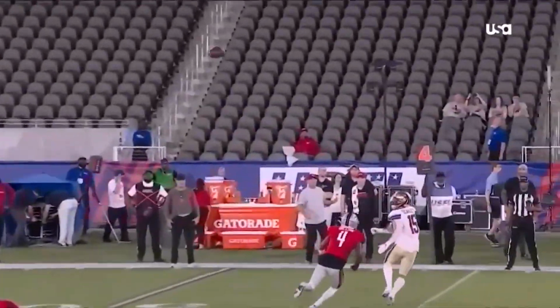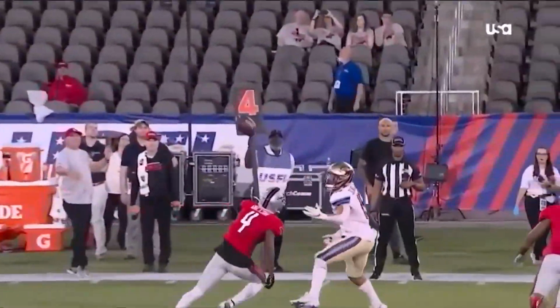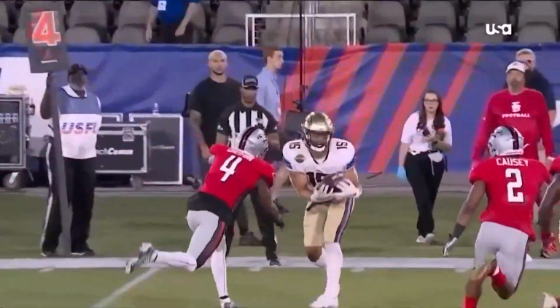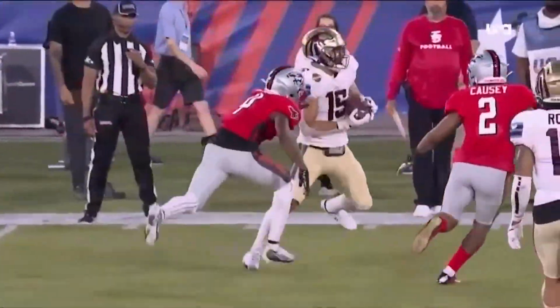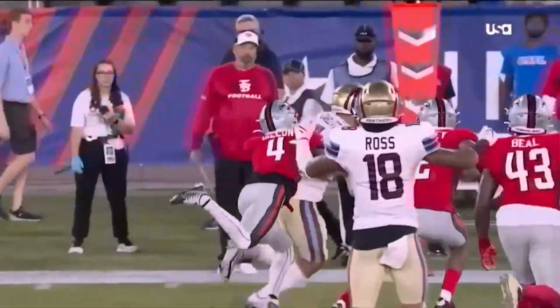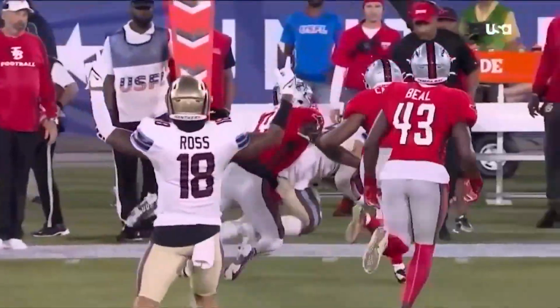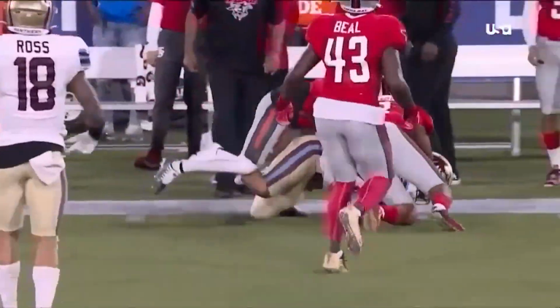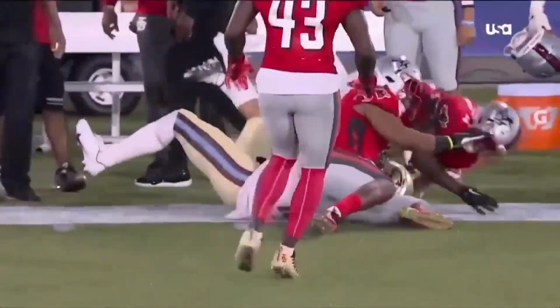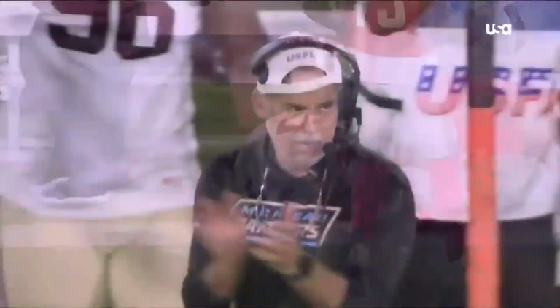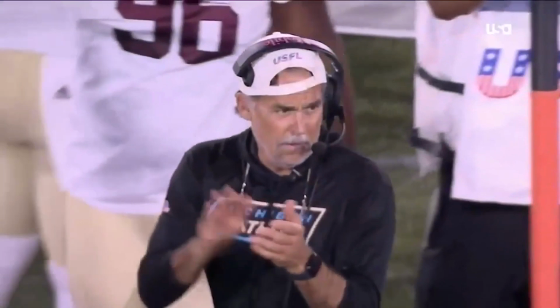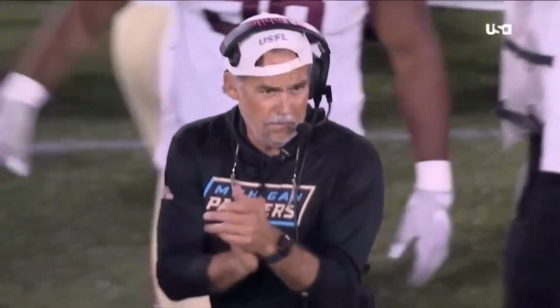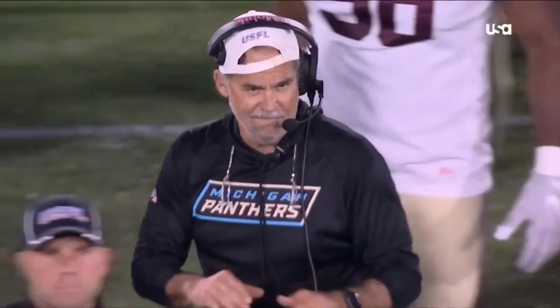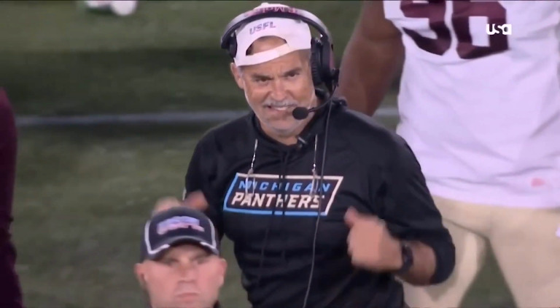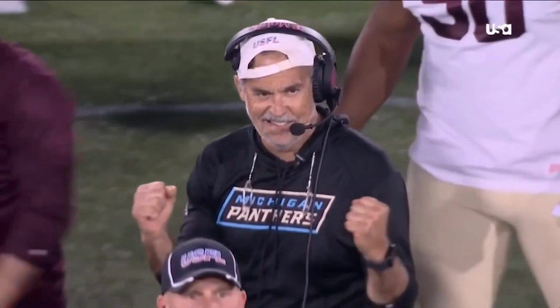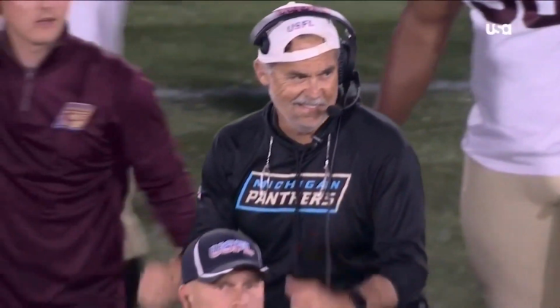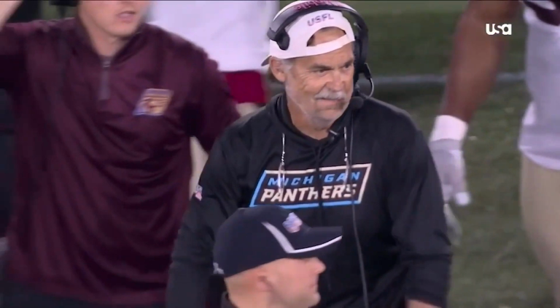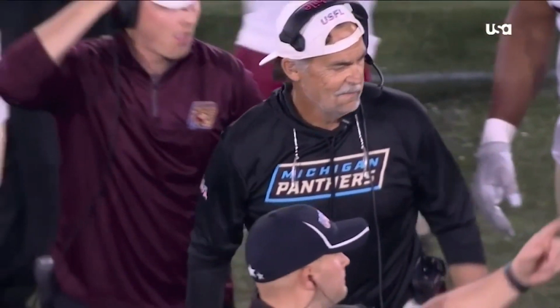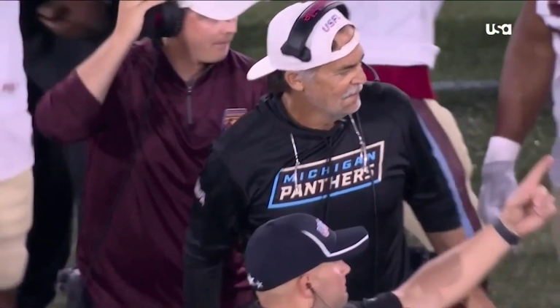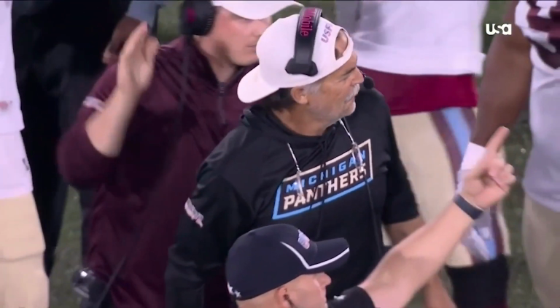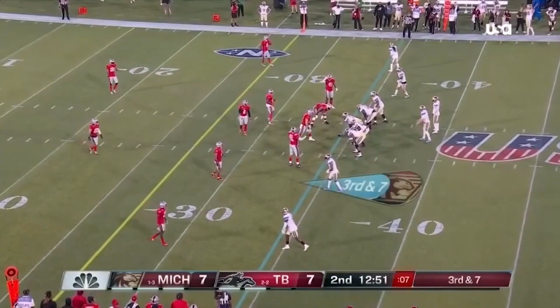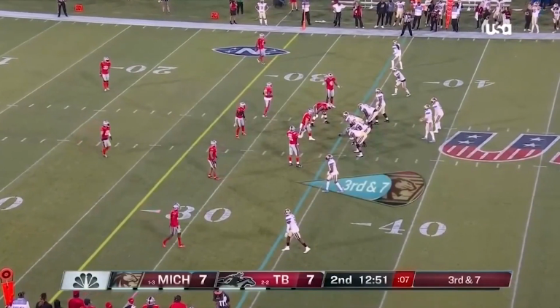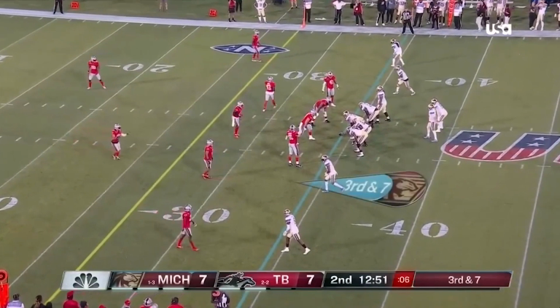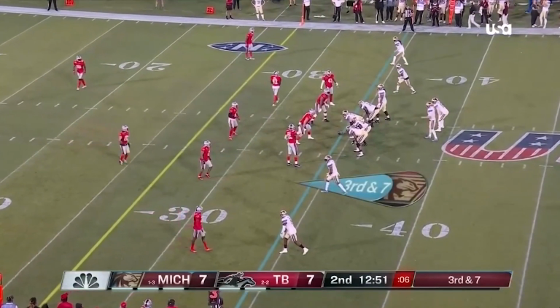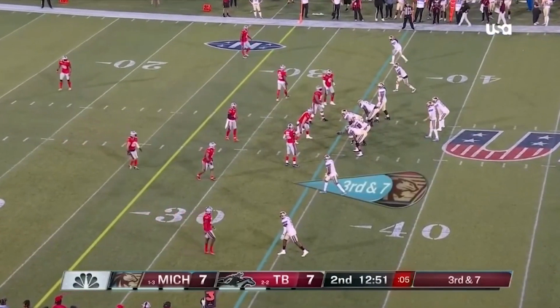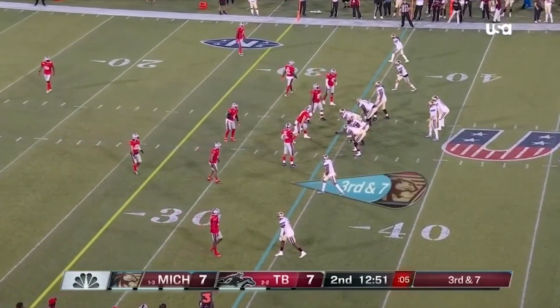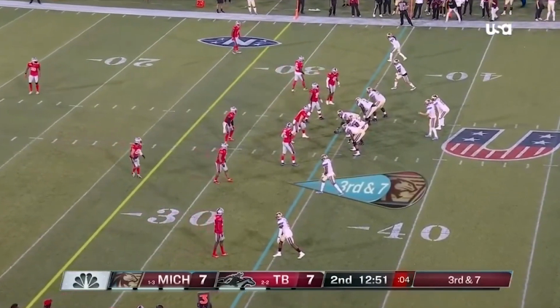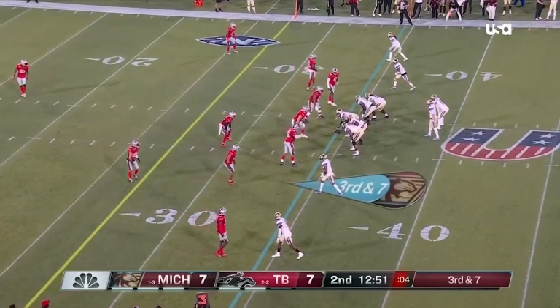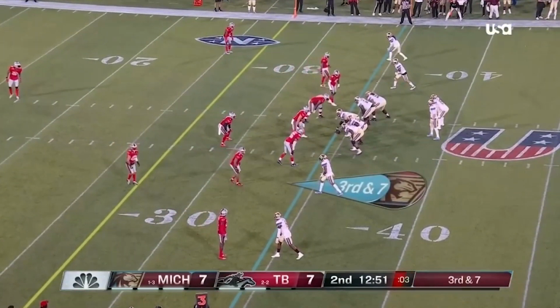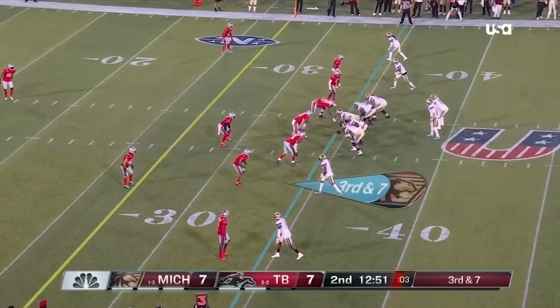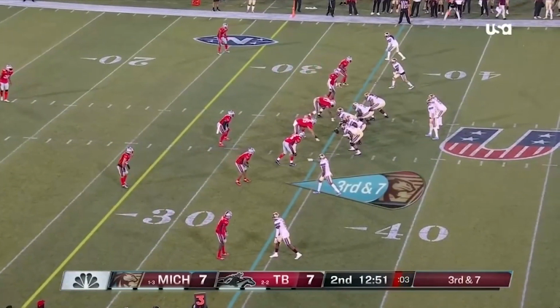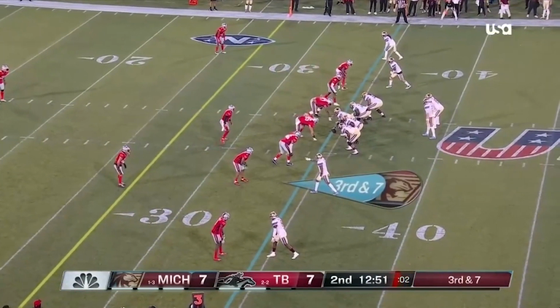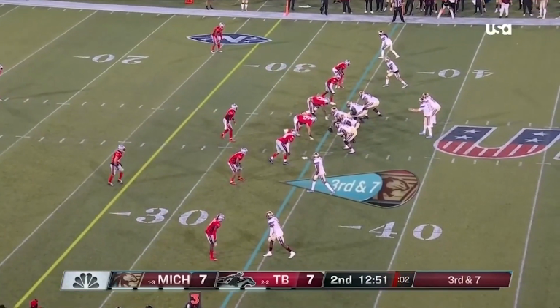Your new kicker-punter-quarterback. Everybody knows you can do more. Look at Jeff — smile, Jeff! There you go: quarterback, throw it, wide receiver, punter, and a hybrid tight end slash fullback.